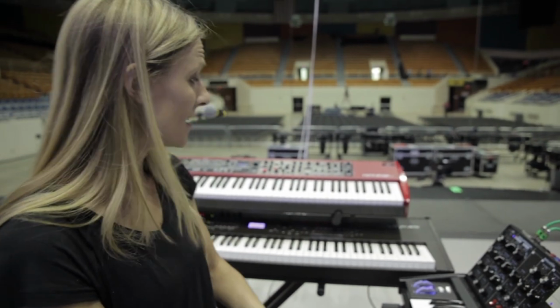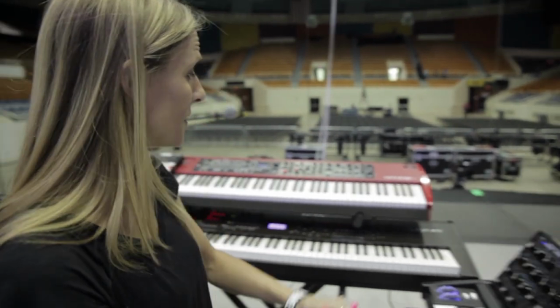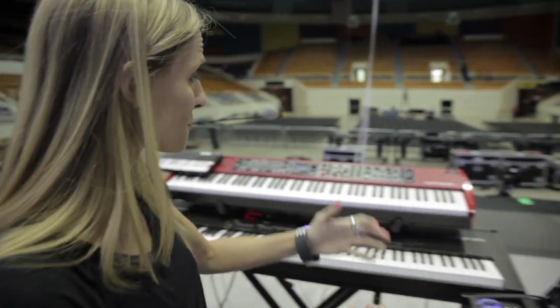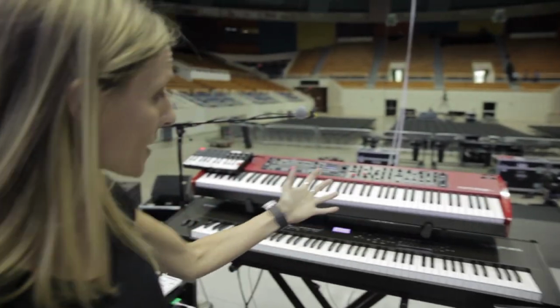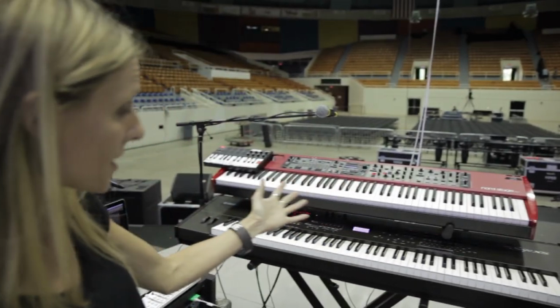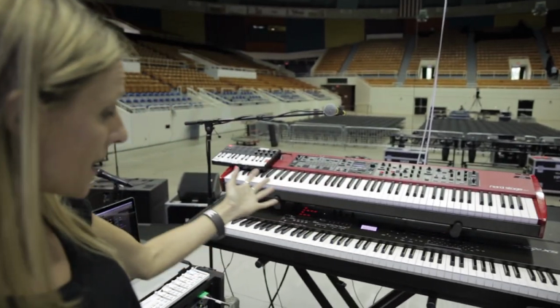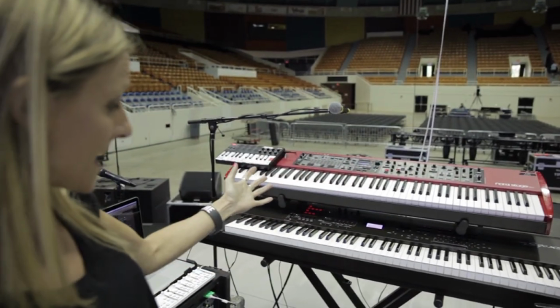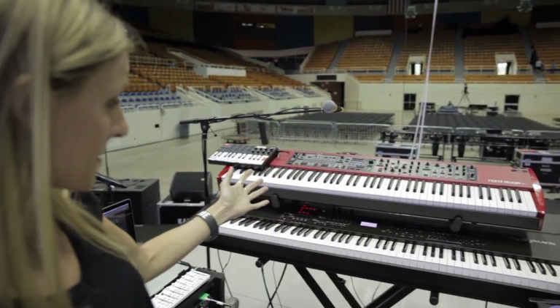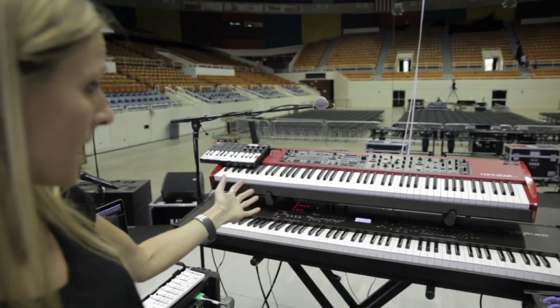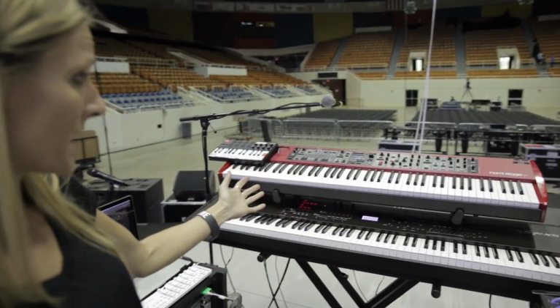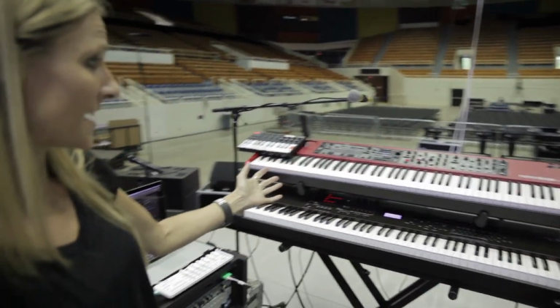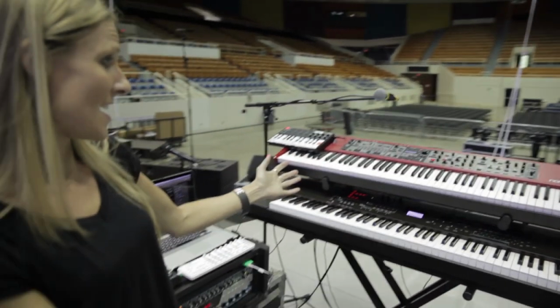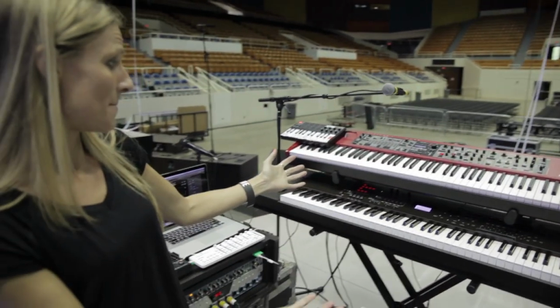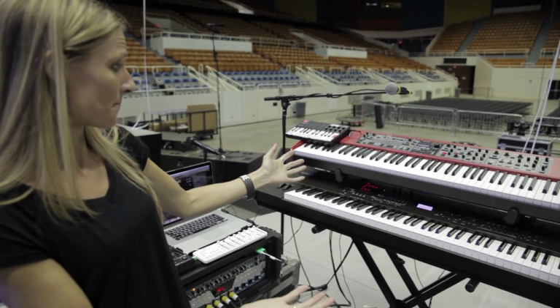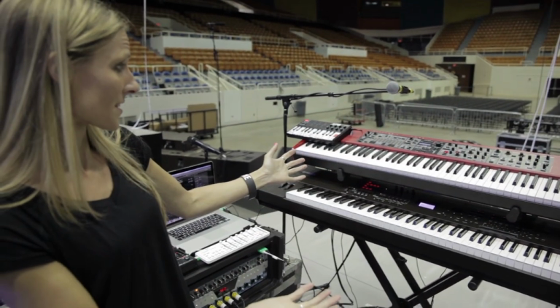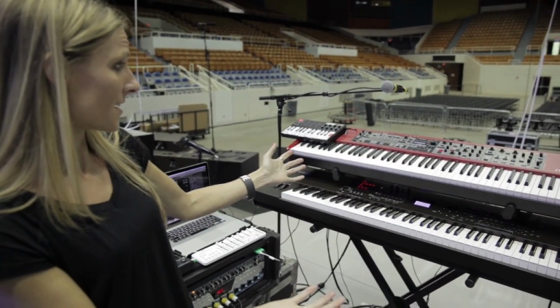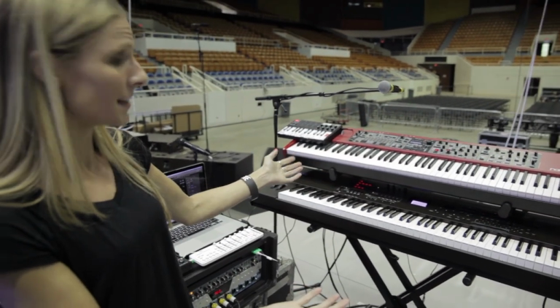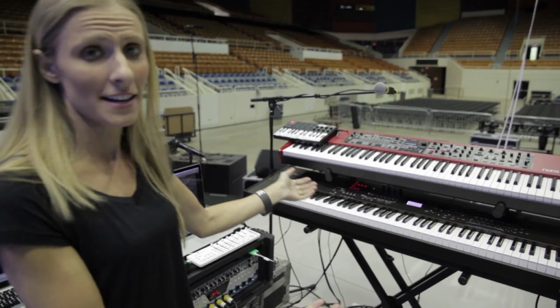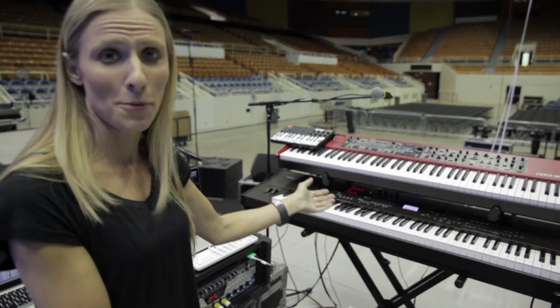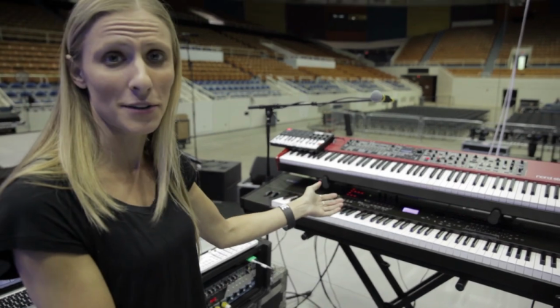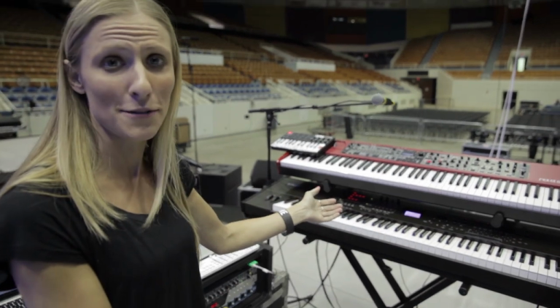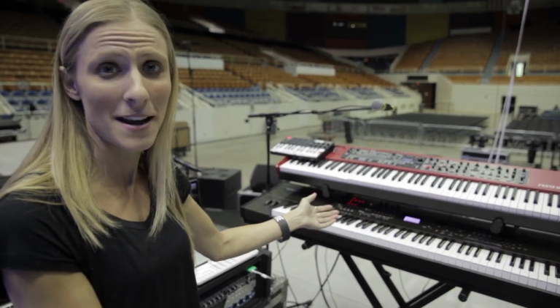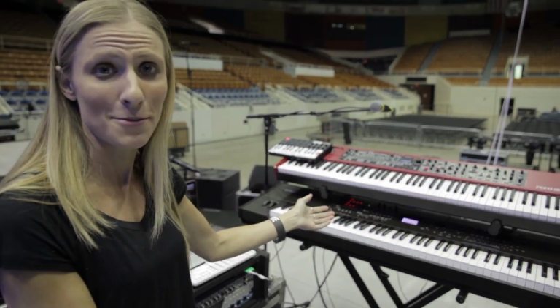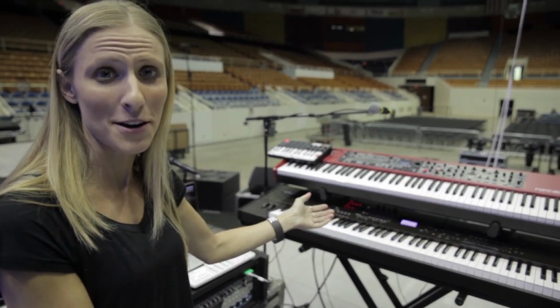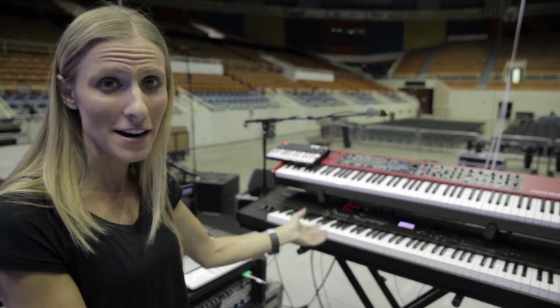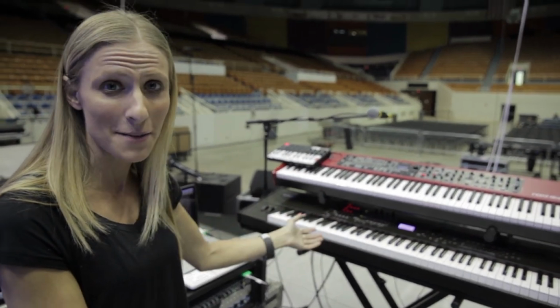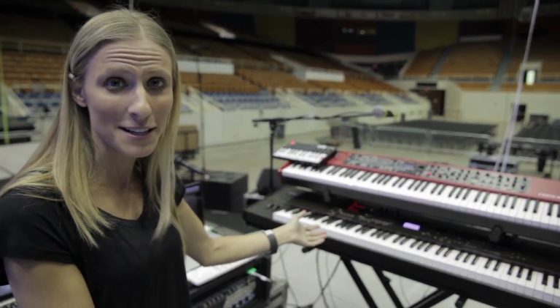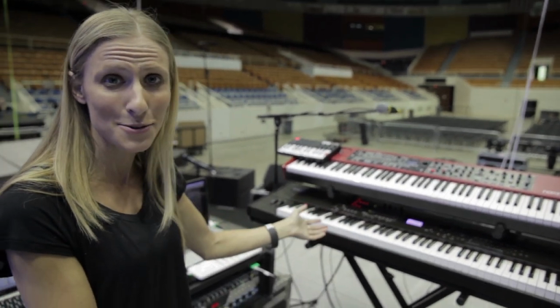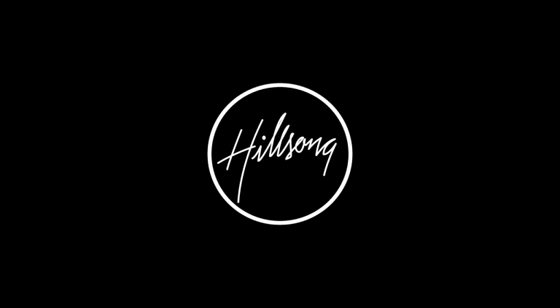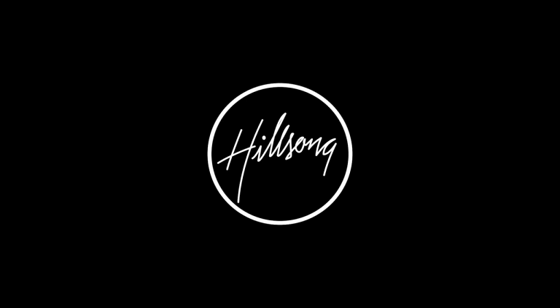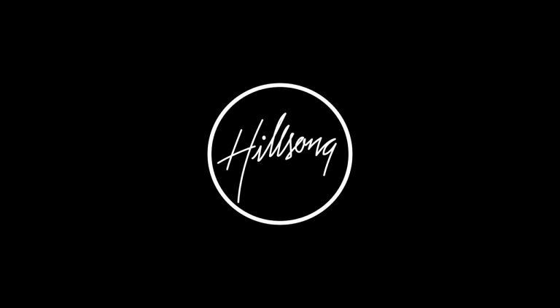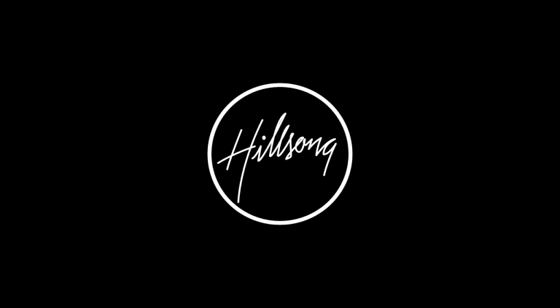So this is pretty much my setup and my rig. I love it — it works really well for me. We're having a great time on this tour. Hope to see you soon.